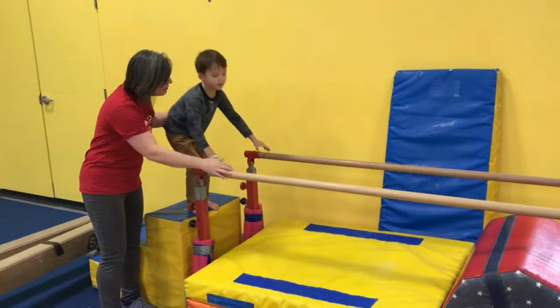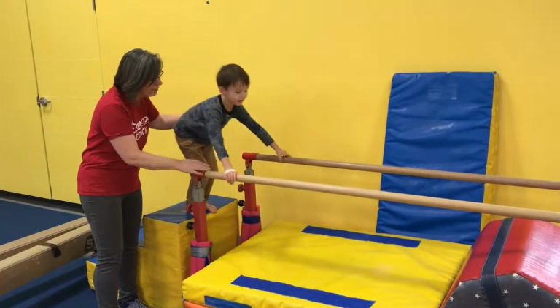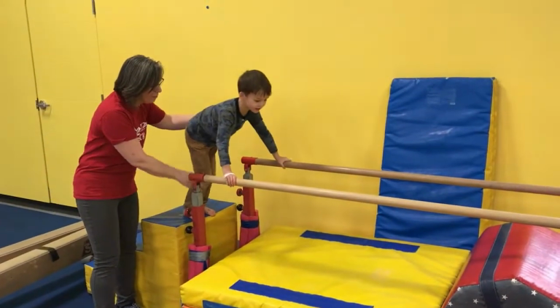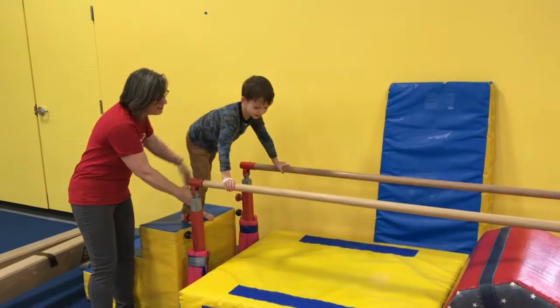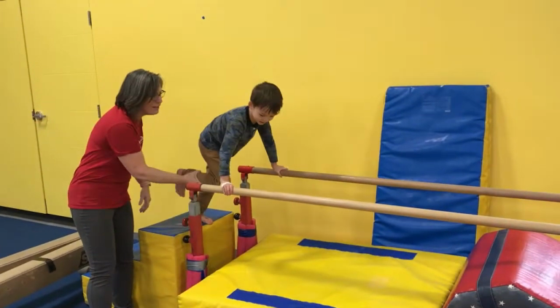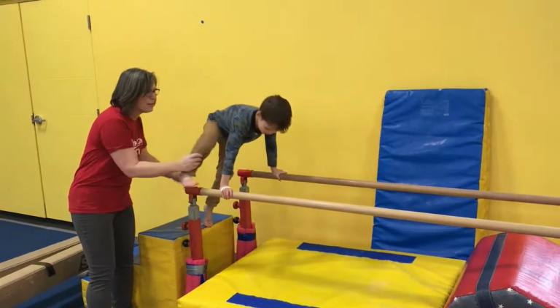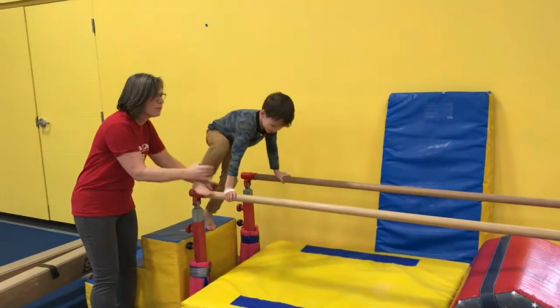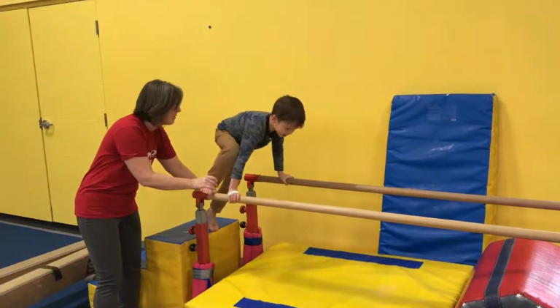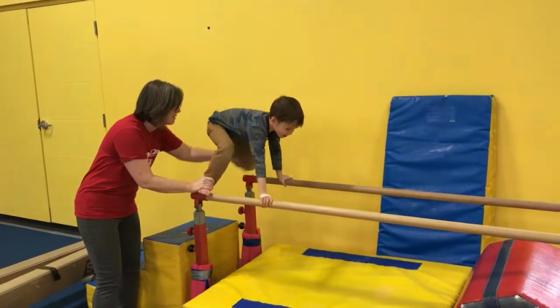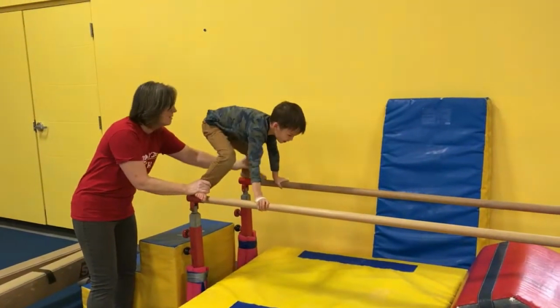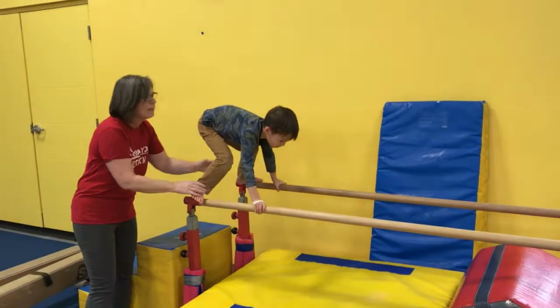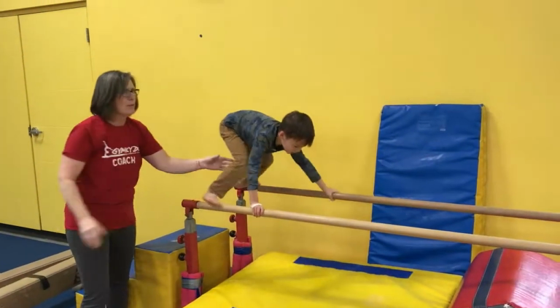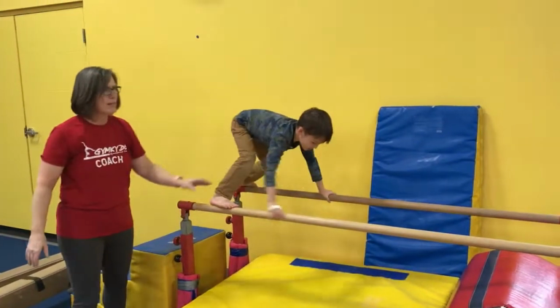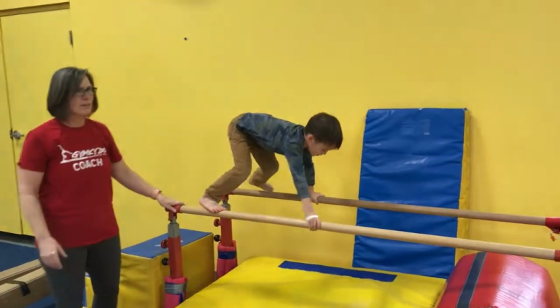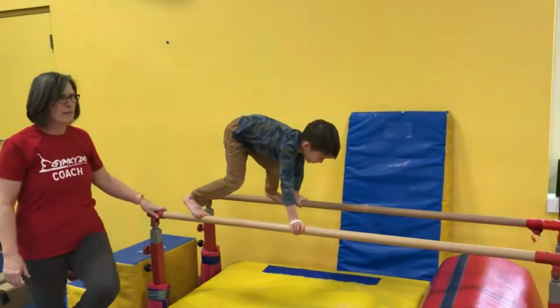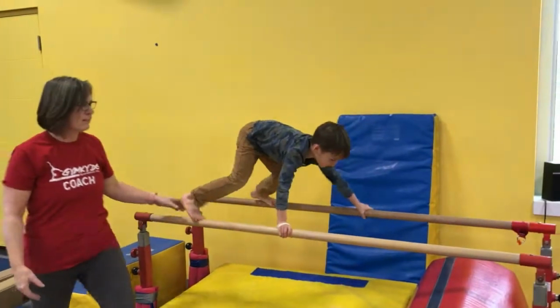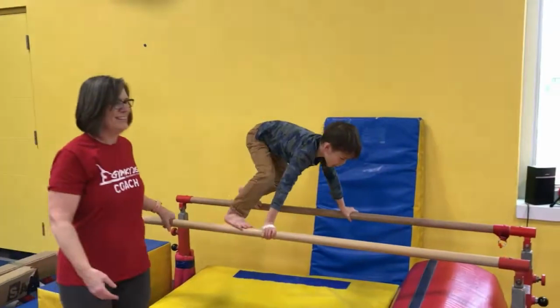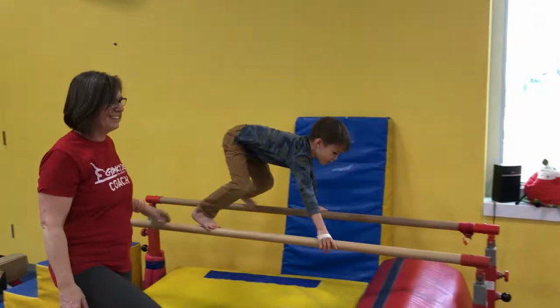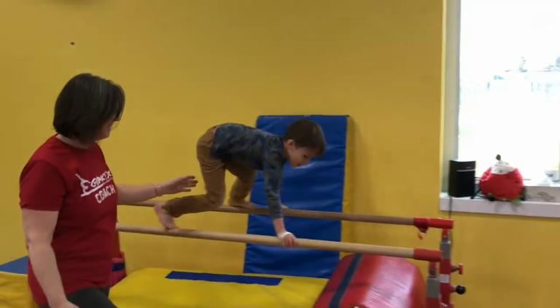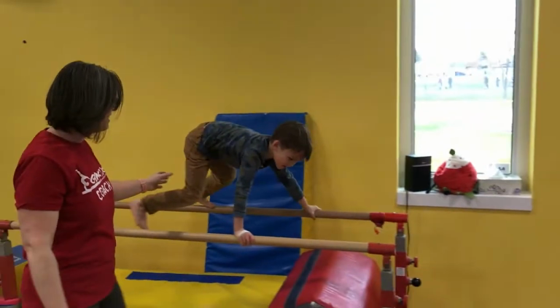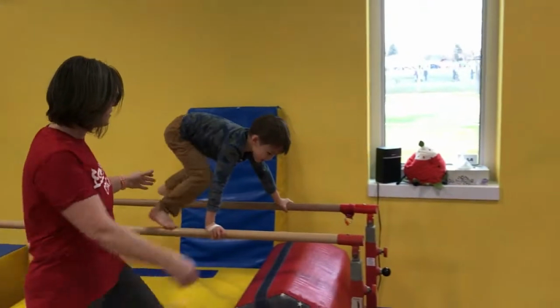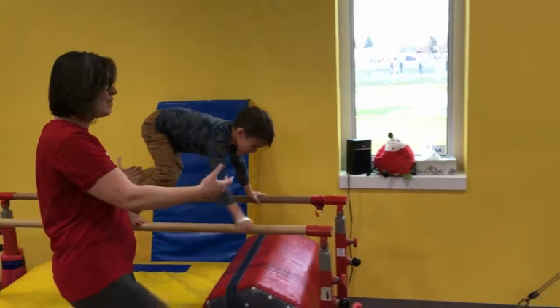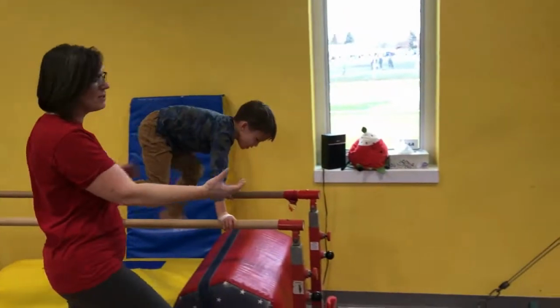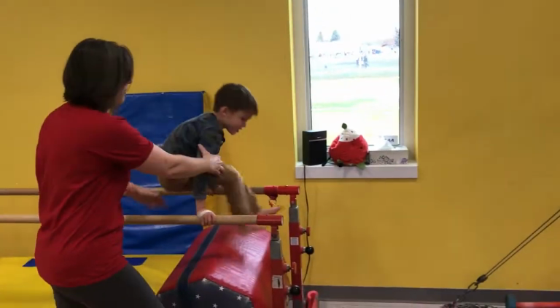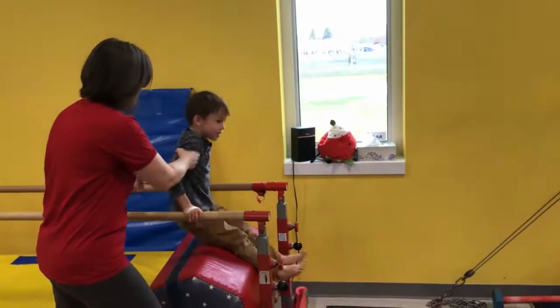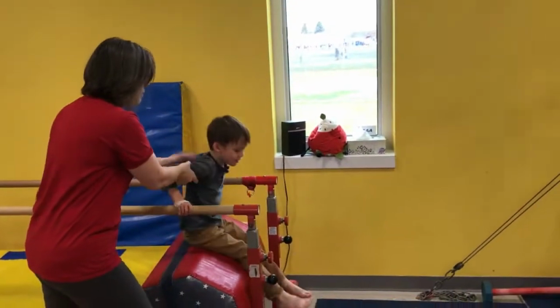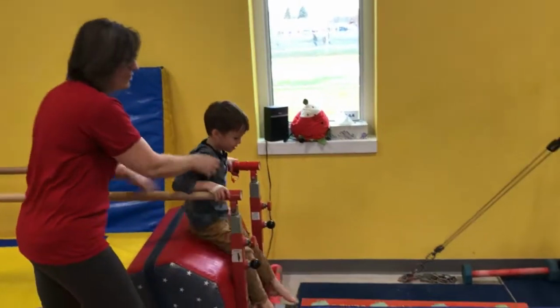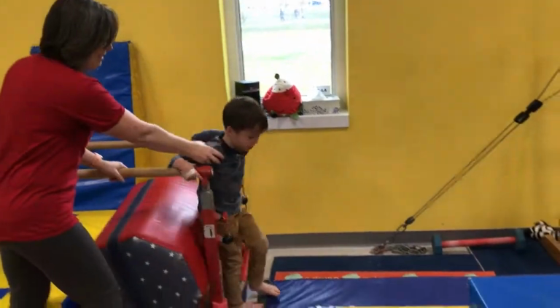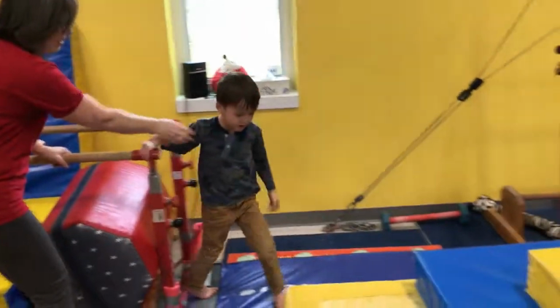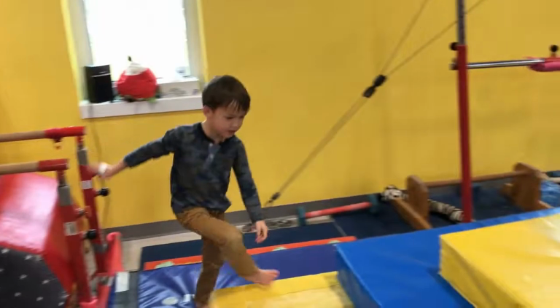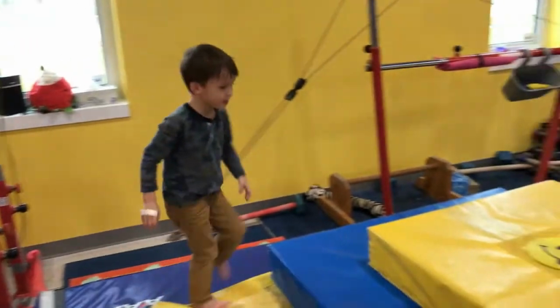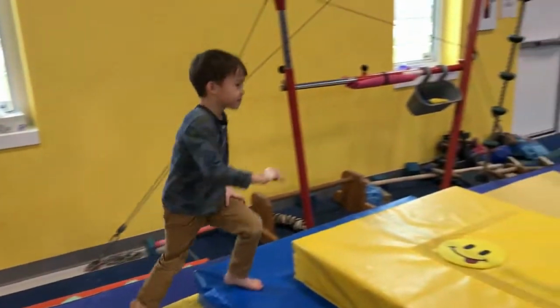We're going to start with a bear walk. This is kind of like a train going on the train tracks. We're going to walk down it. Nice work, Julian. If I weren't so confident, I'd make sure I was spotting Julian at his shoulder and his thigh.